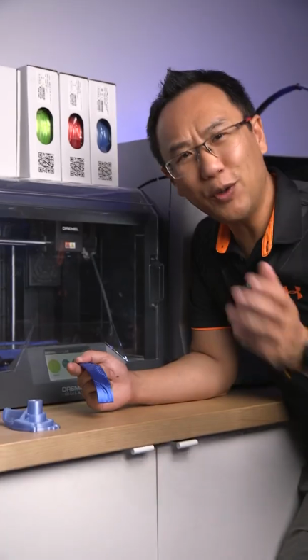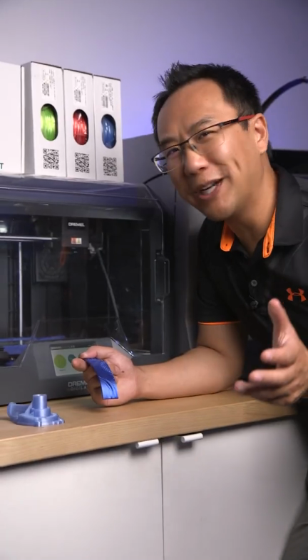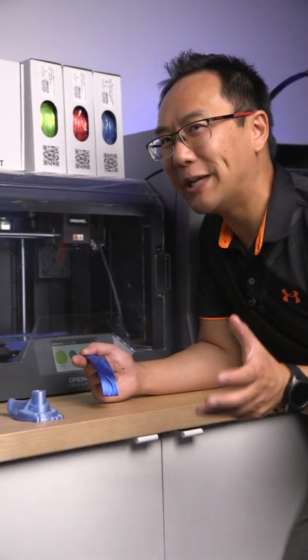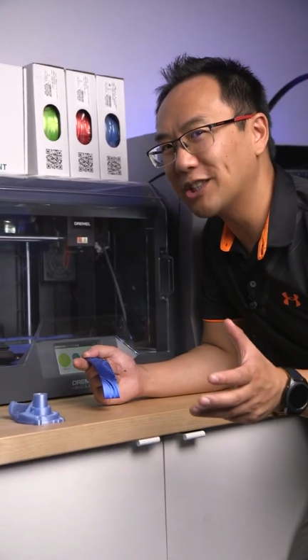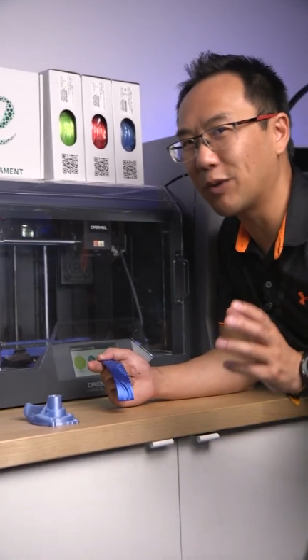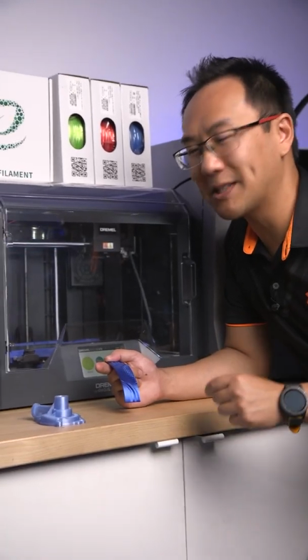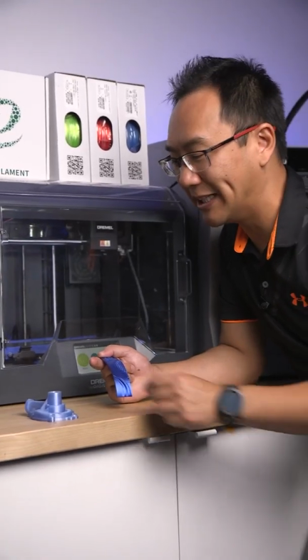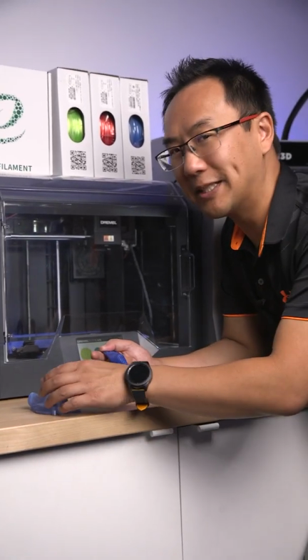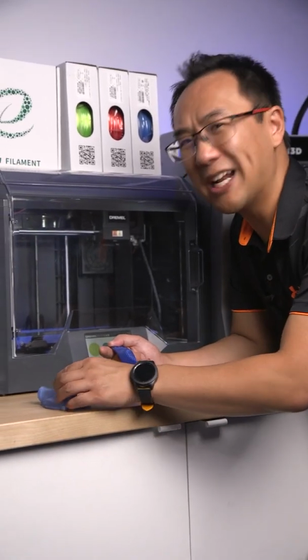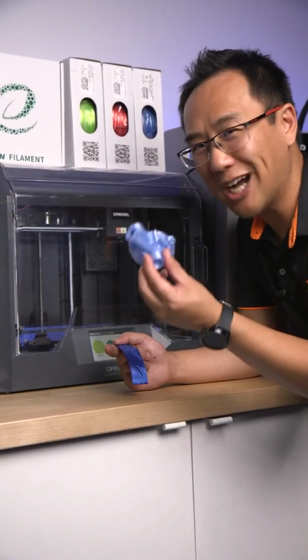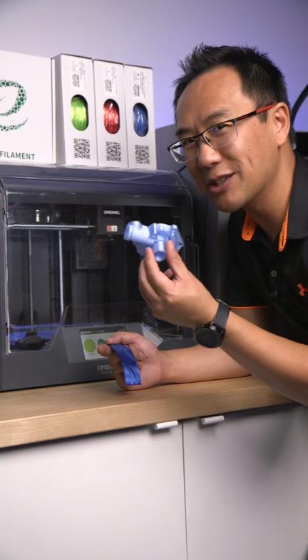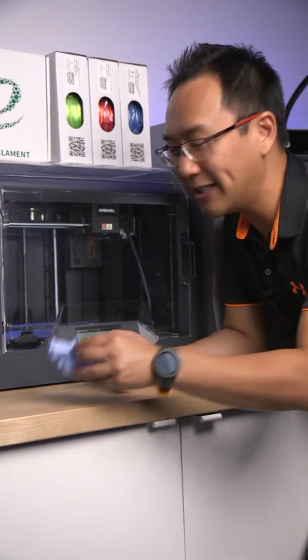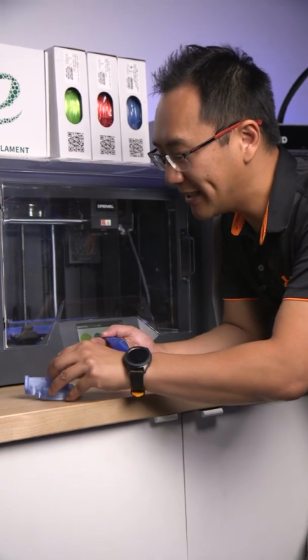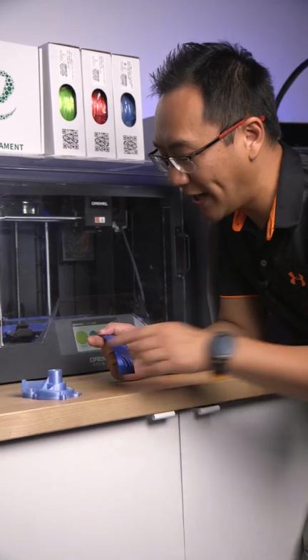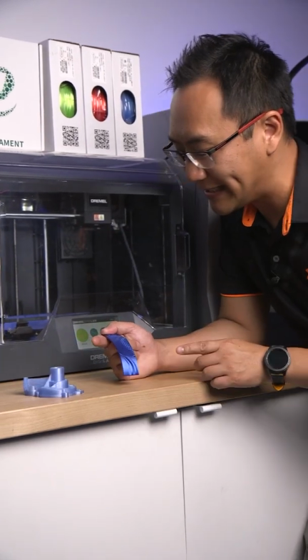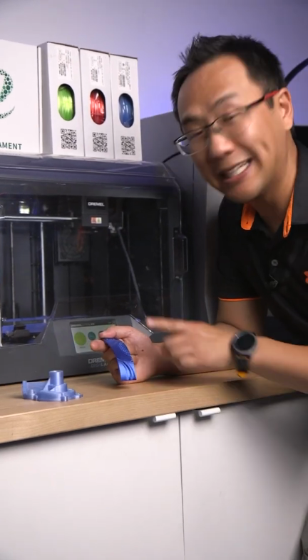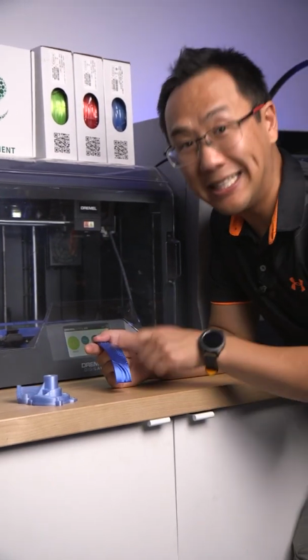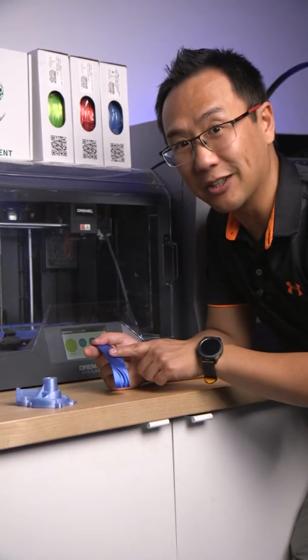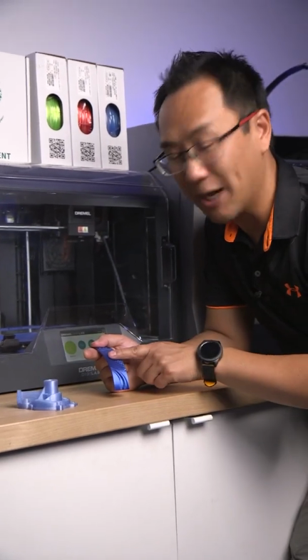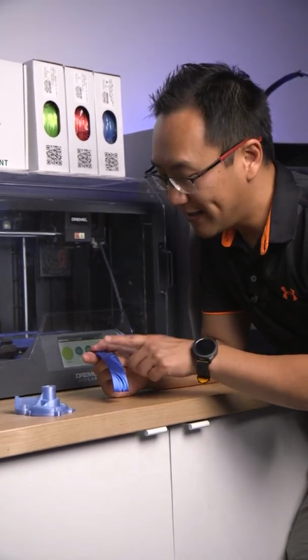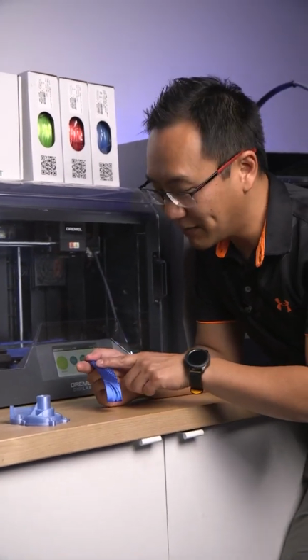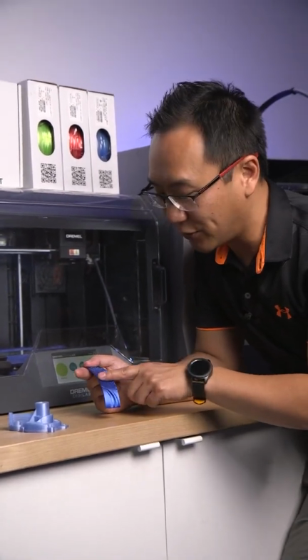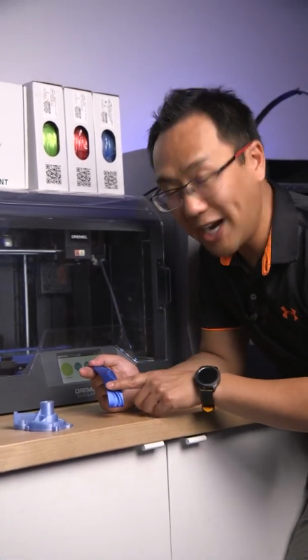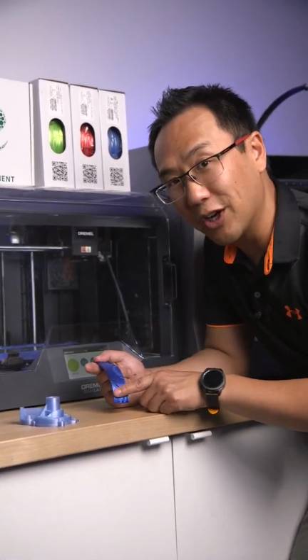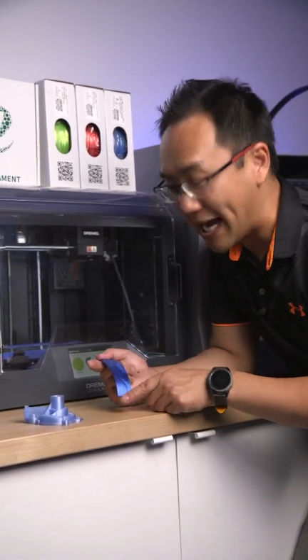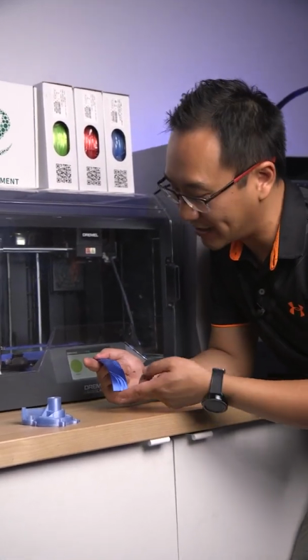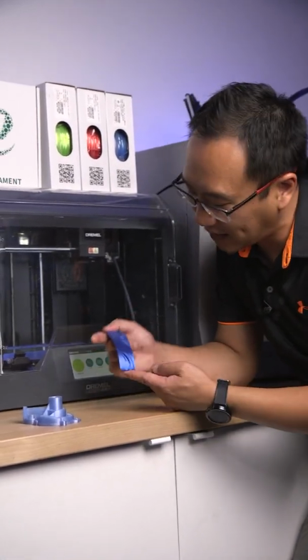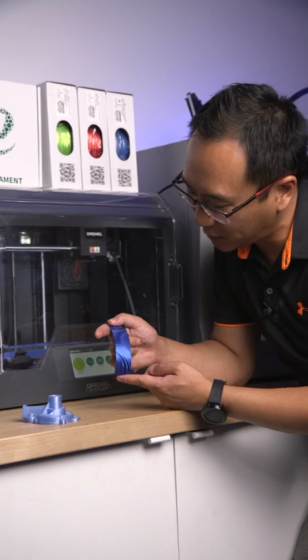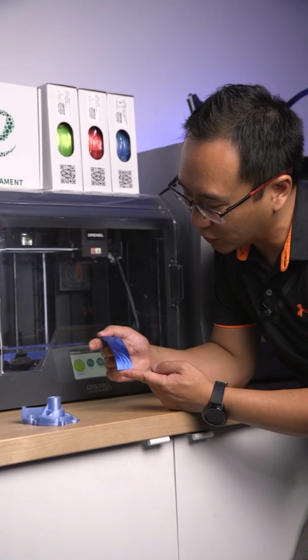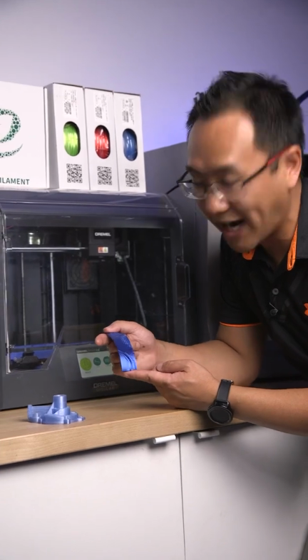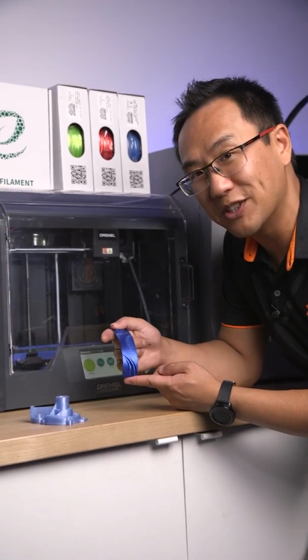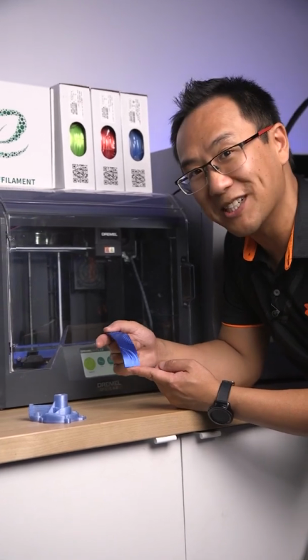If you have a unique project that requires something a little bit different and not translucent, then try eSun's eSilk lineup. This comes in a variety of colors and has an awesome, cool shine once it's printed.